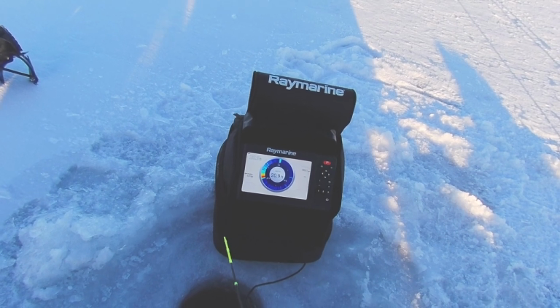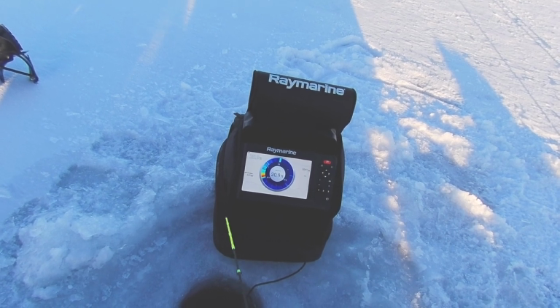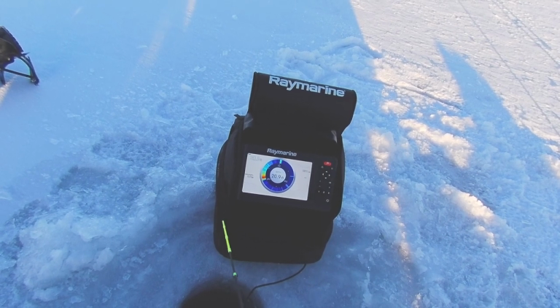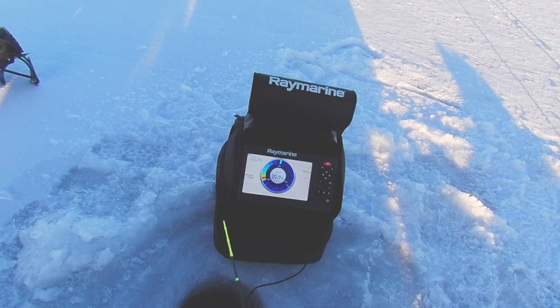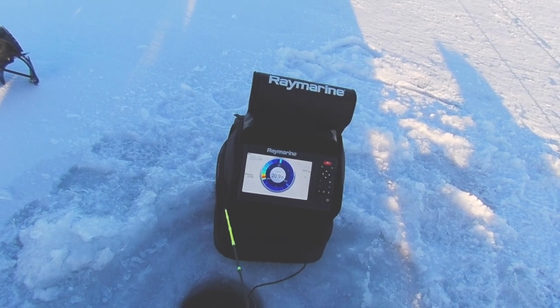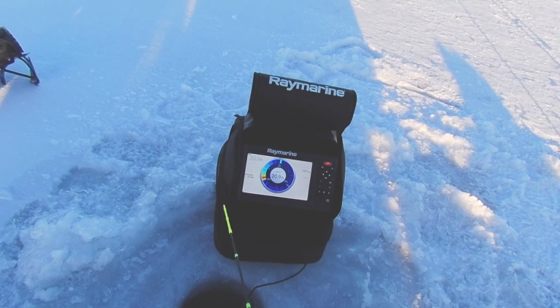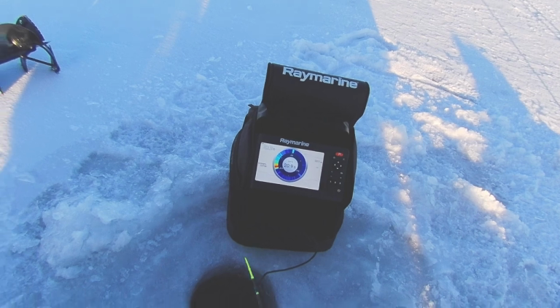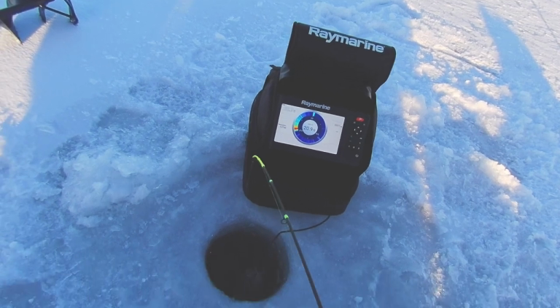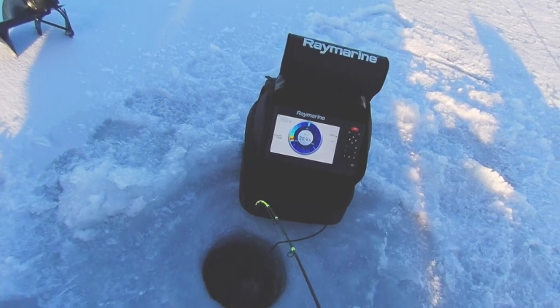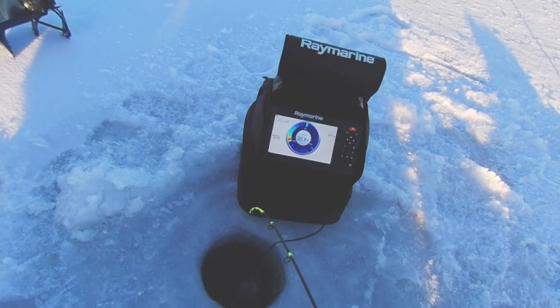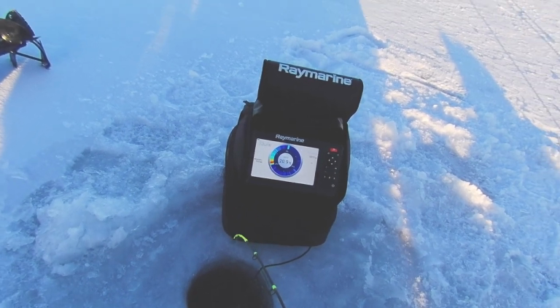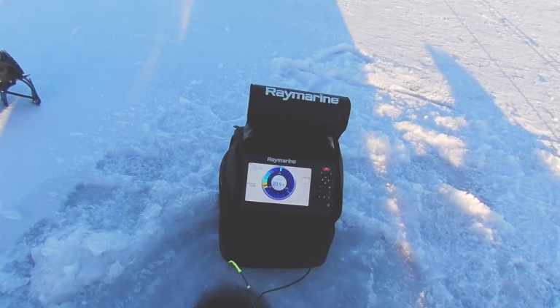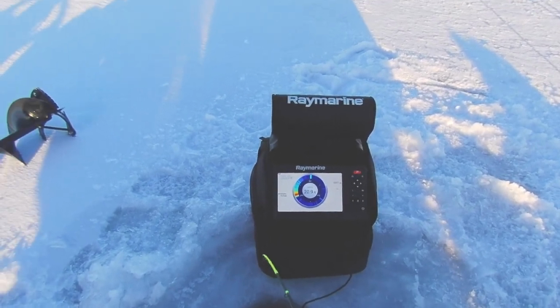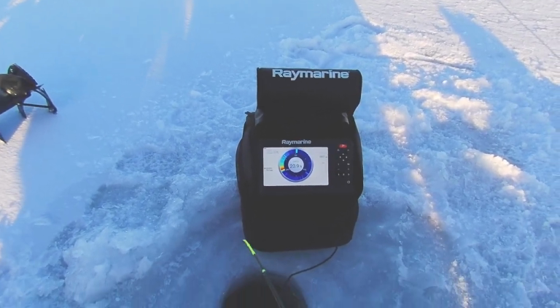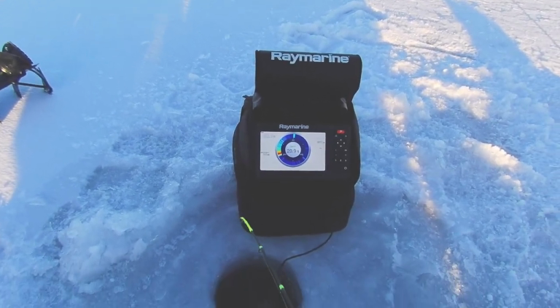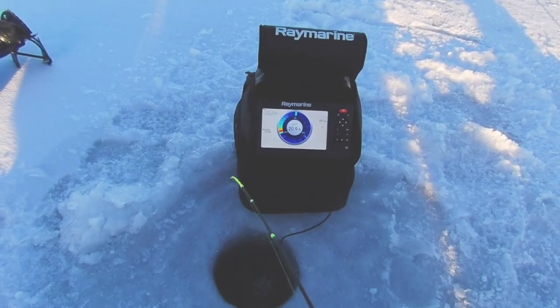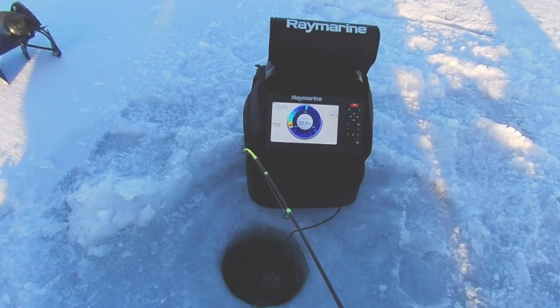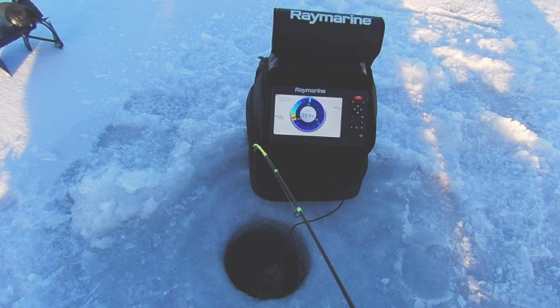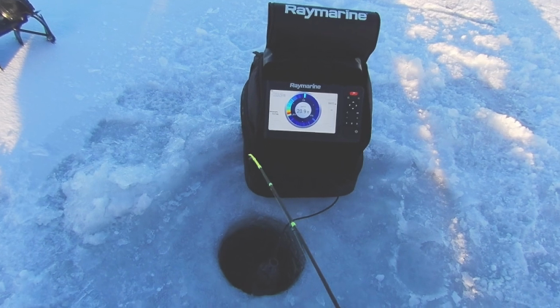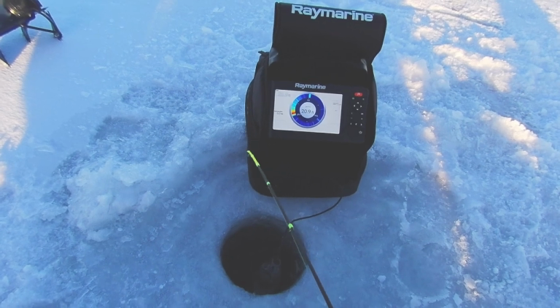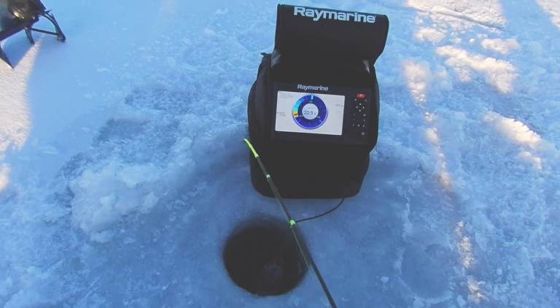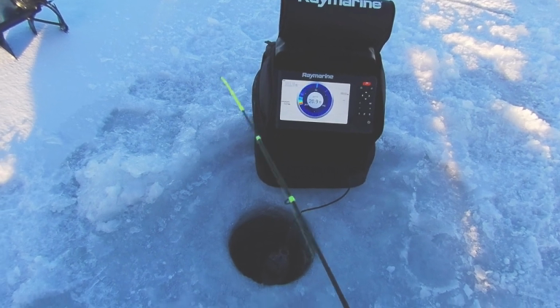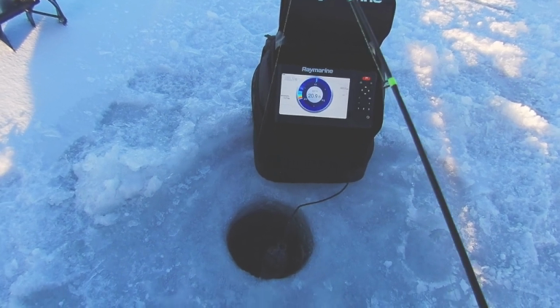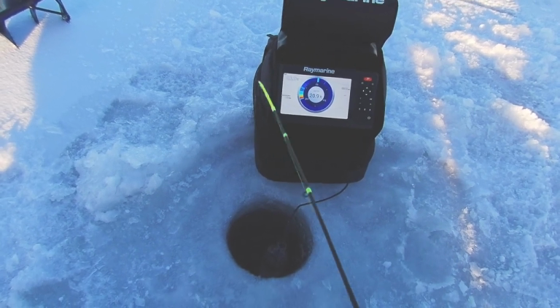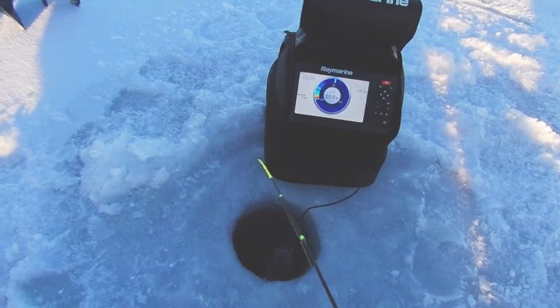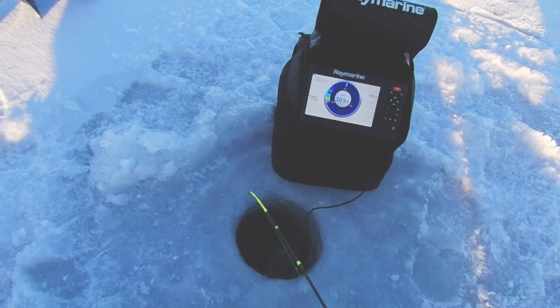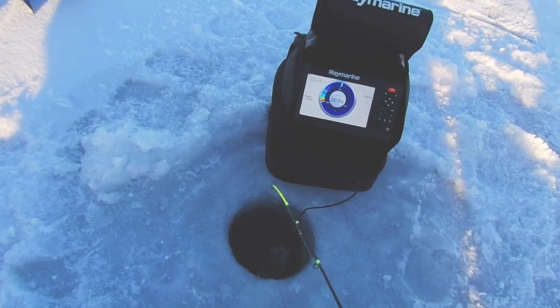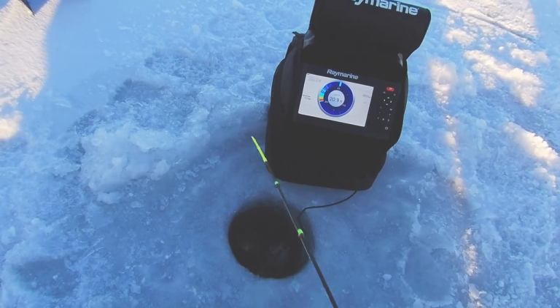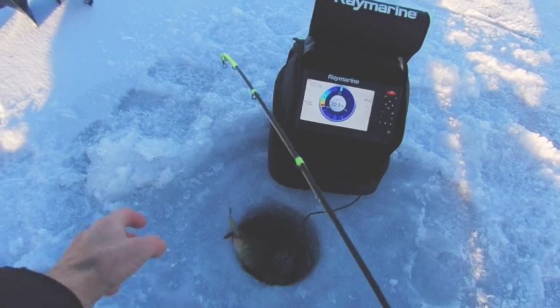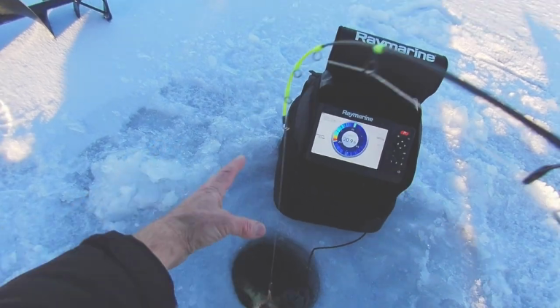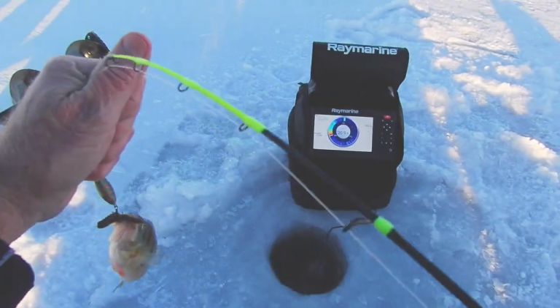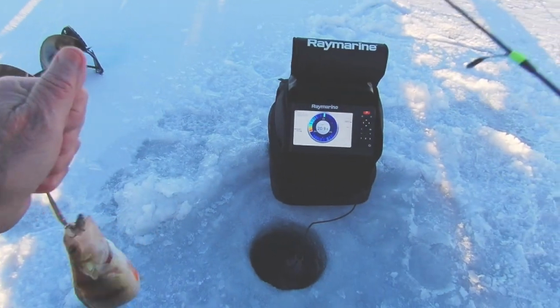Nice — come on! It doesn't feel like a walleye, but it could be a nice perch because I've been getting some nice jumbo perch. See if I can get them up. Yeah, a little bit of line out.